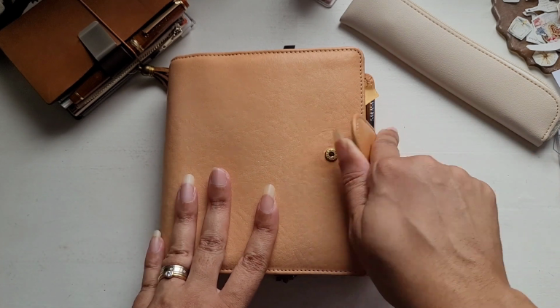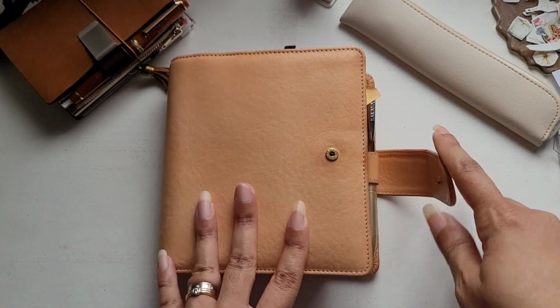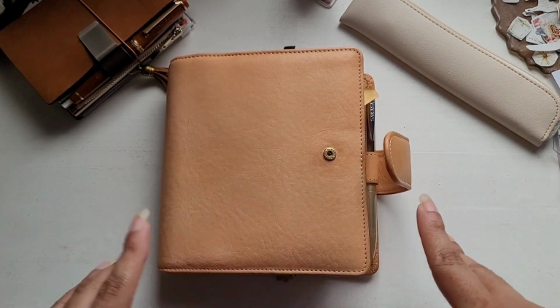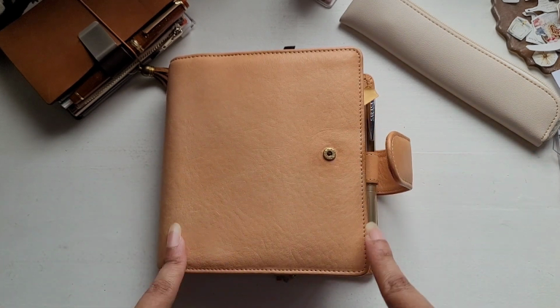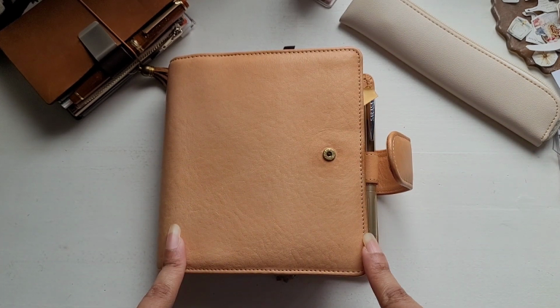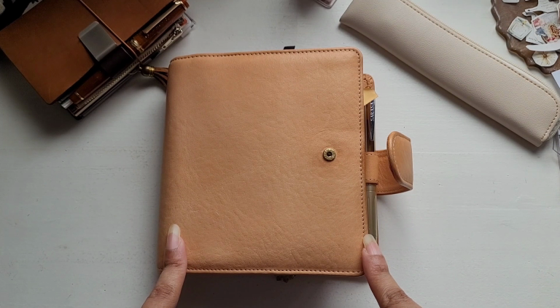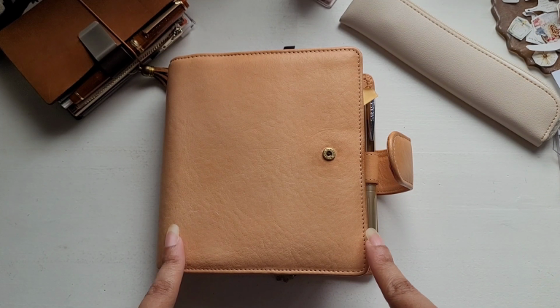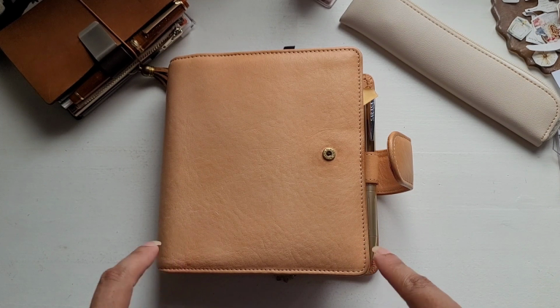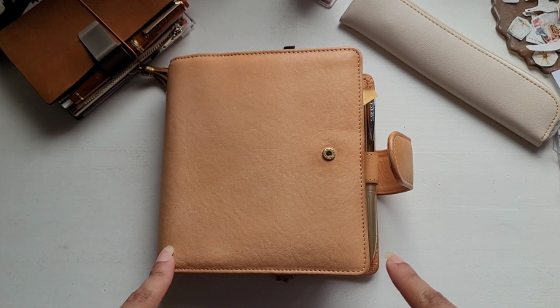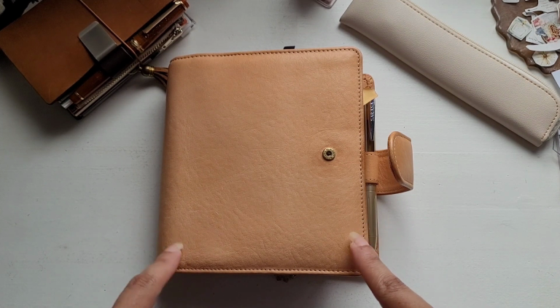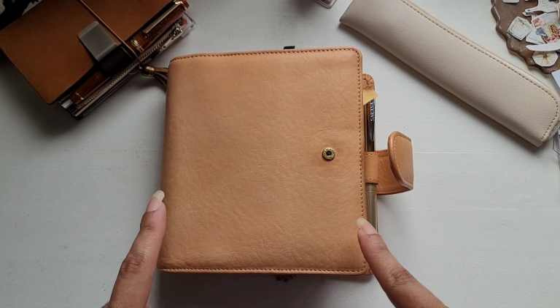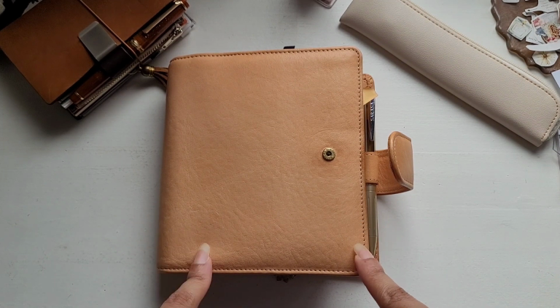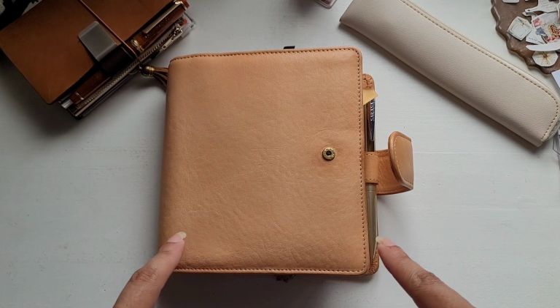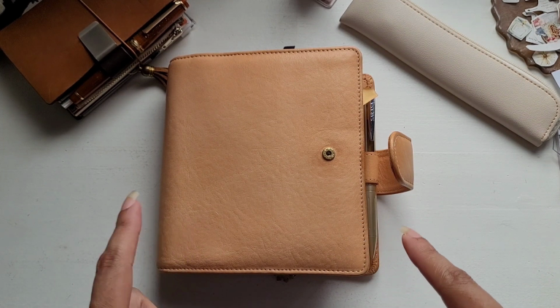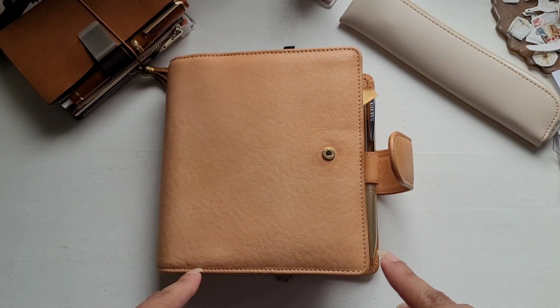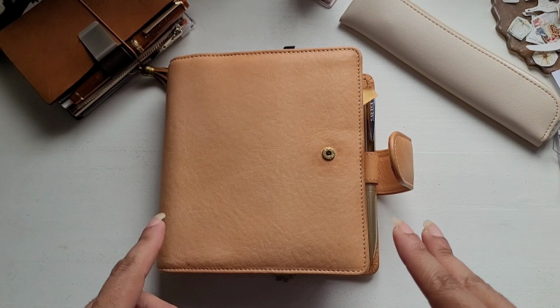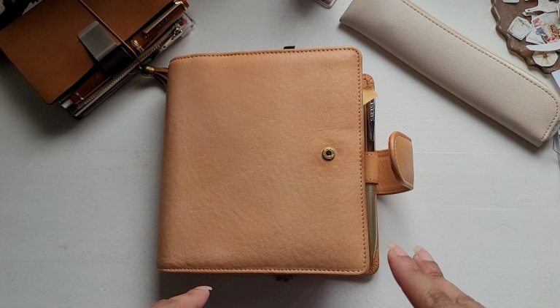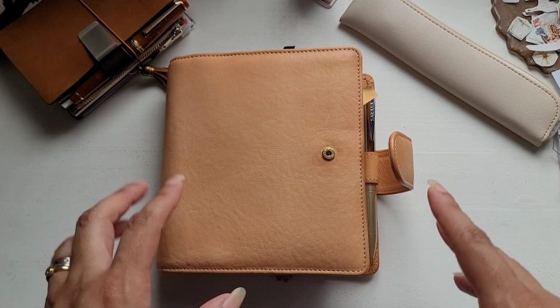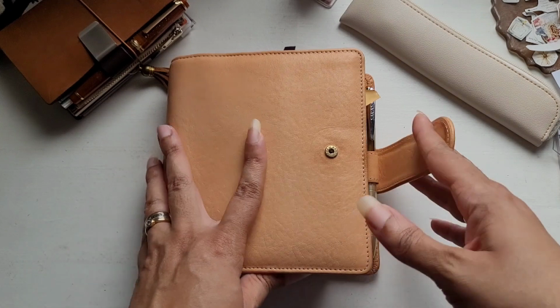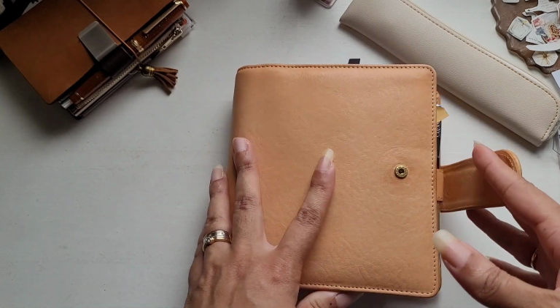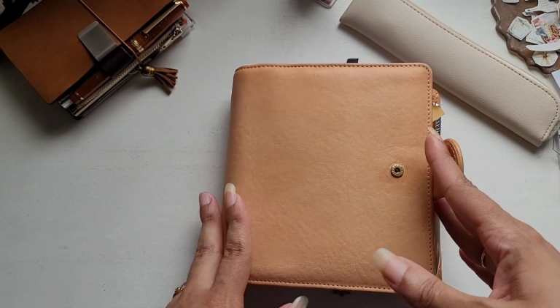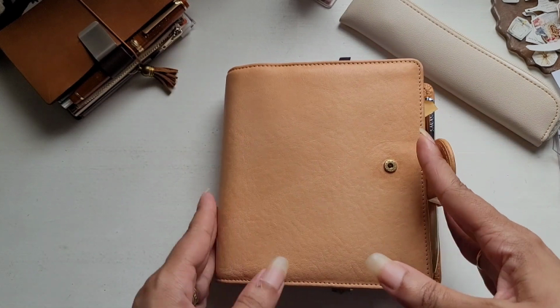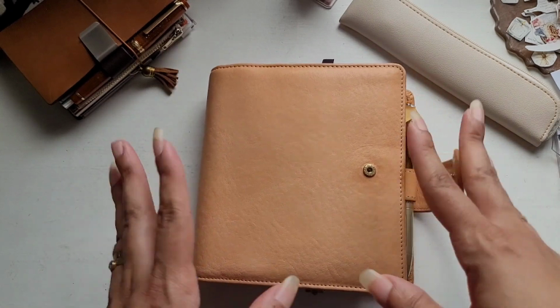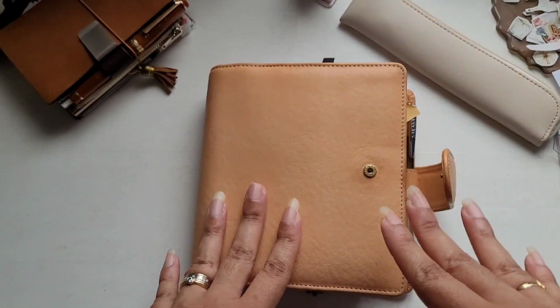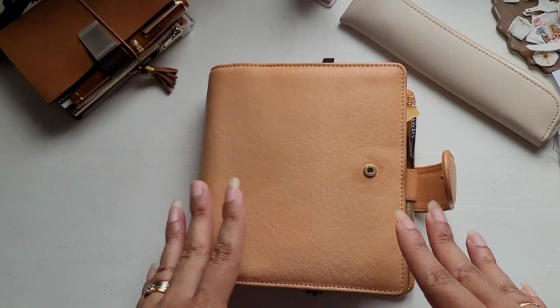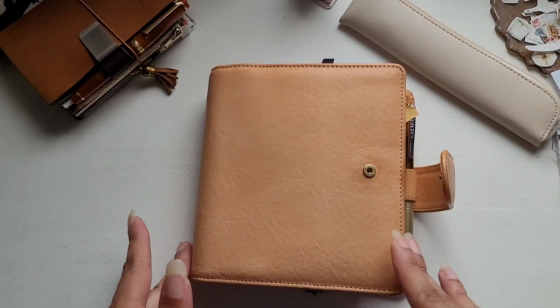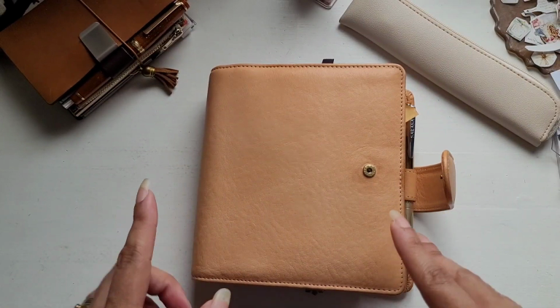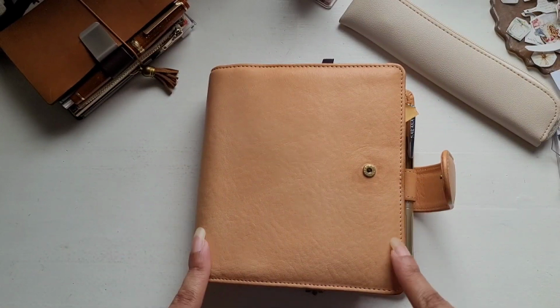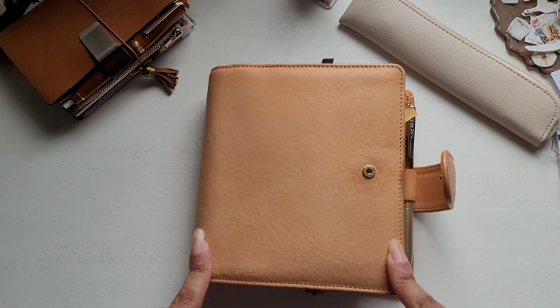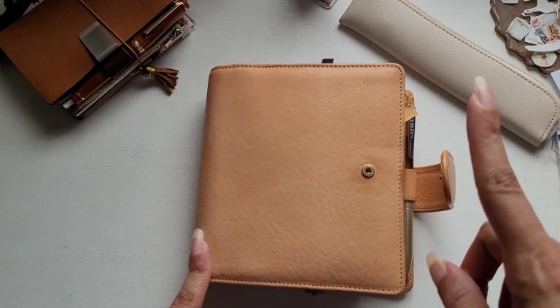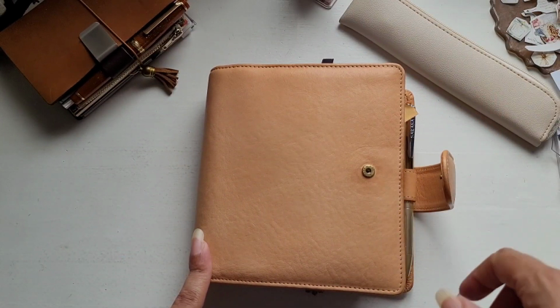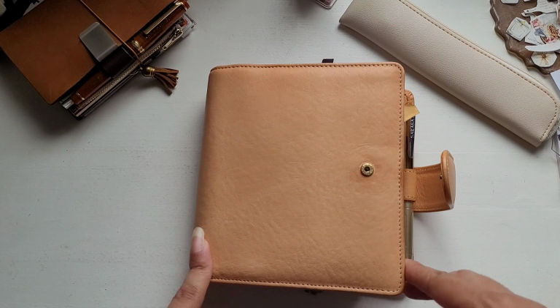This planner is a custom A6 rings from Van der Speck. It's Janet Leather undyed, 30mm rings, and if you want more information on the specs, I will put it in the cards above.